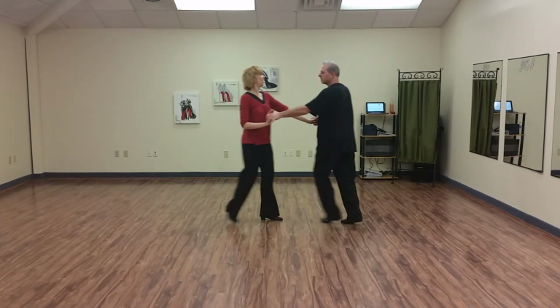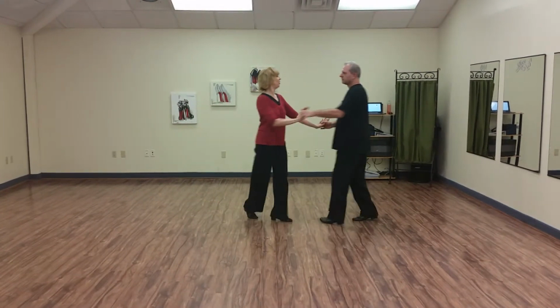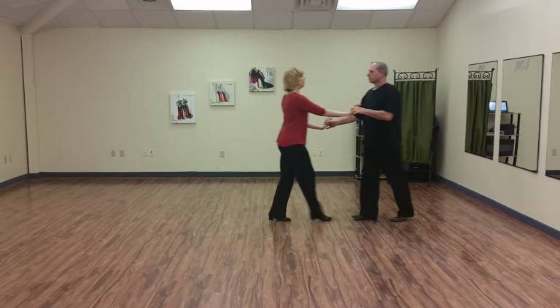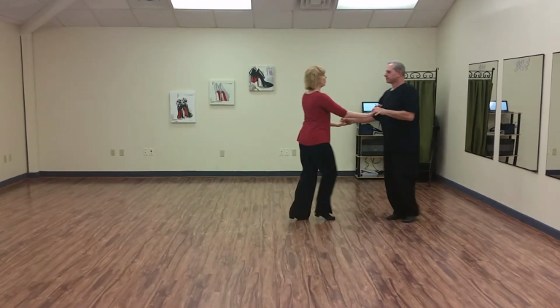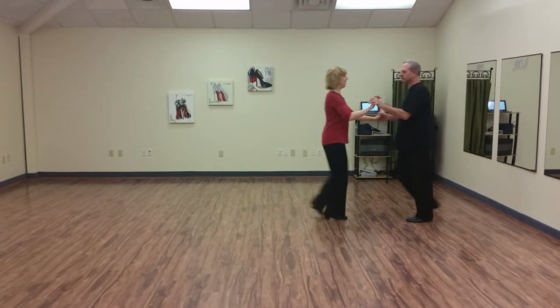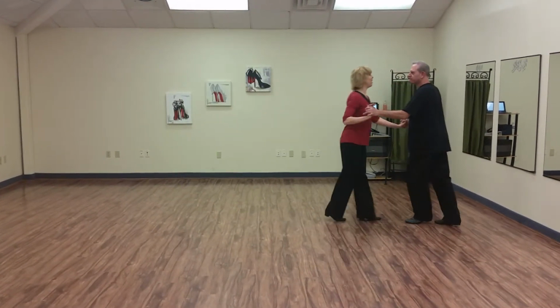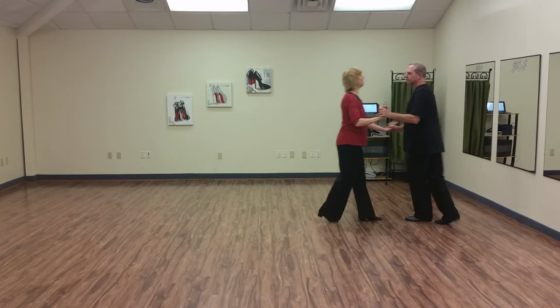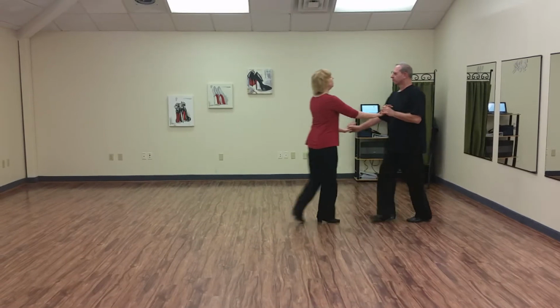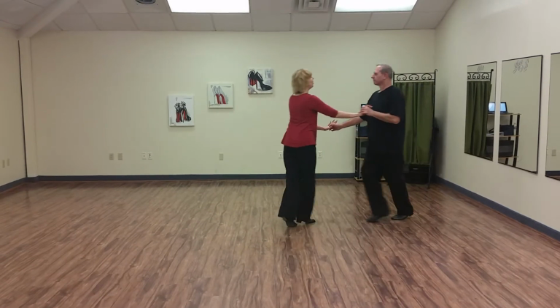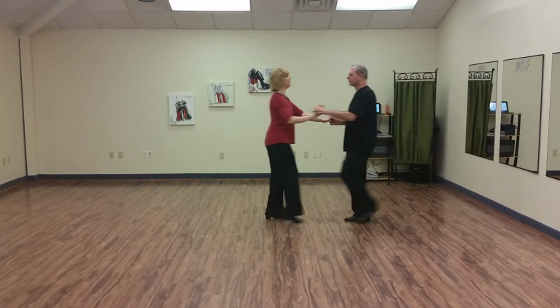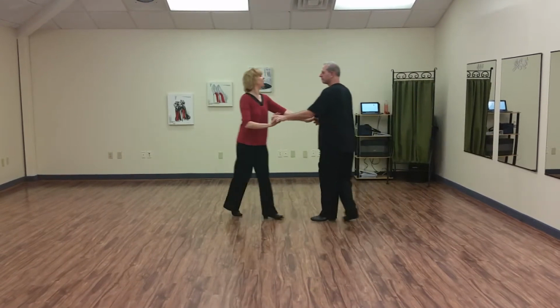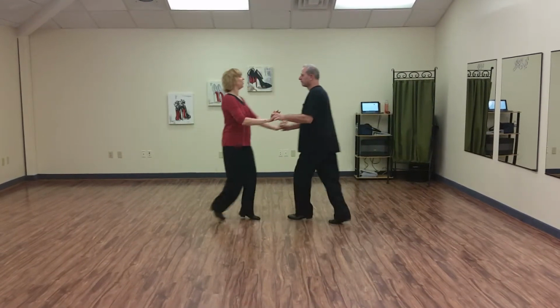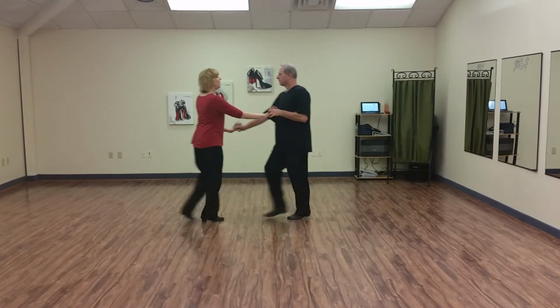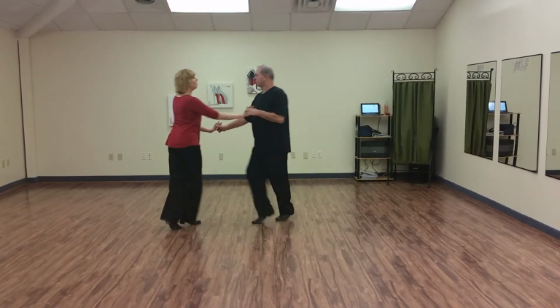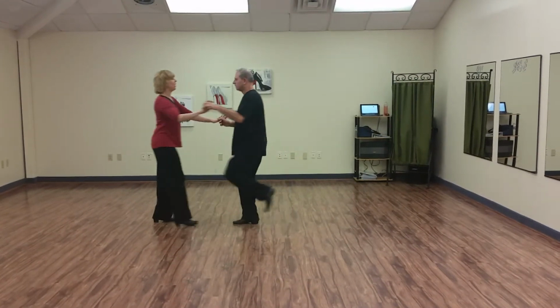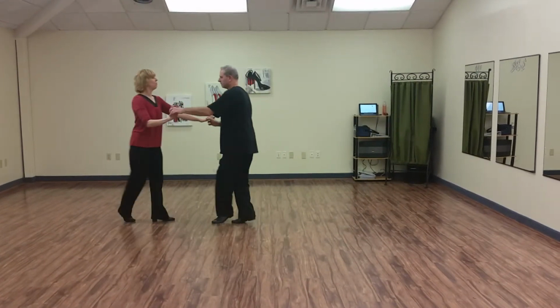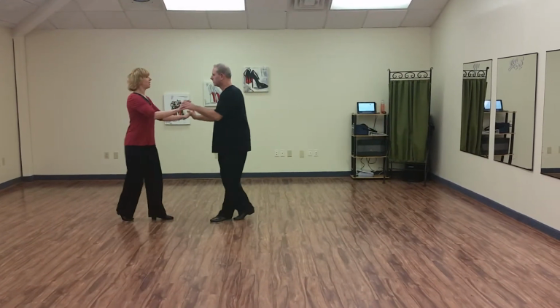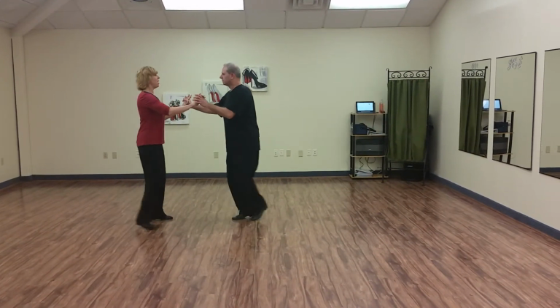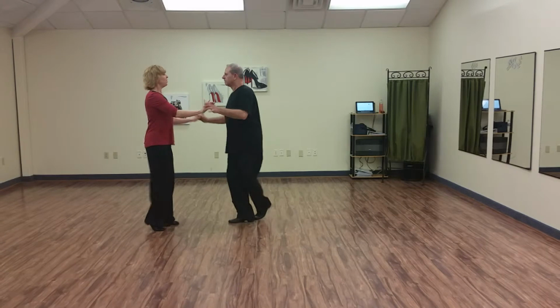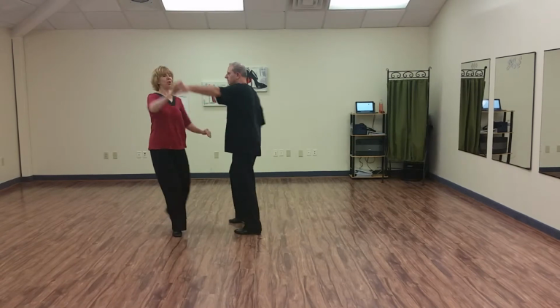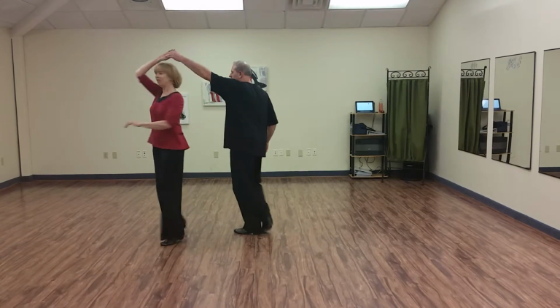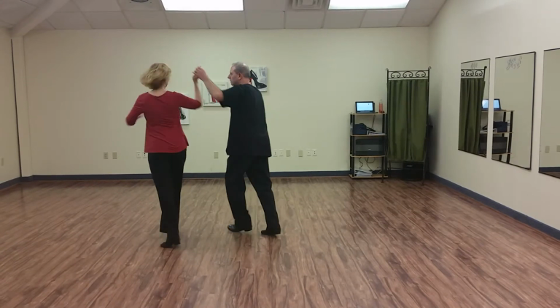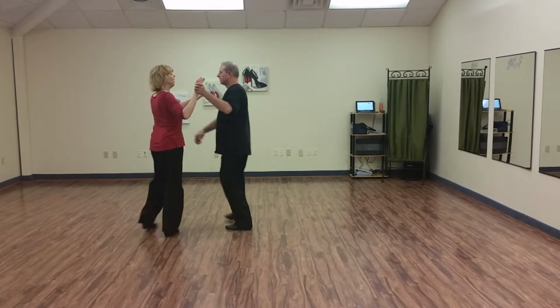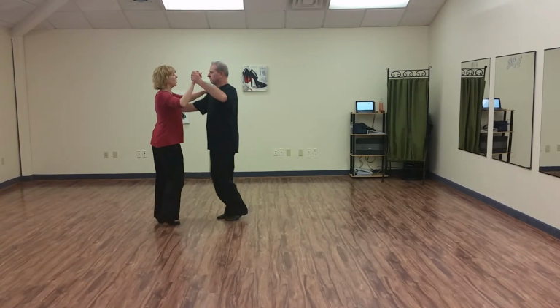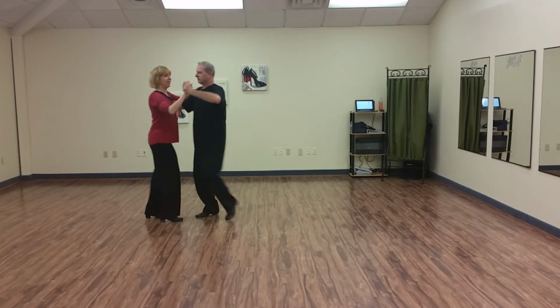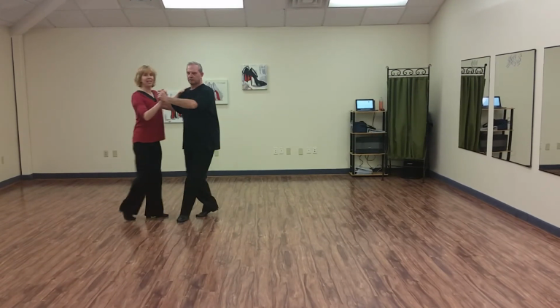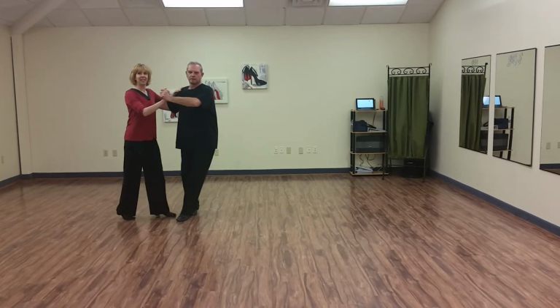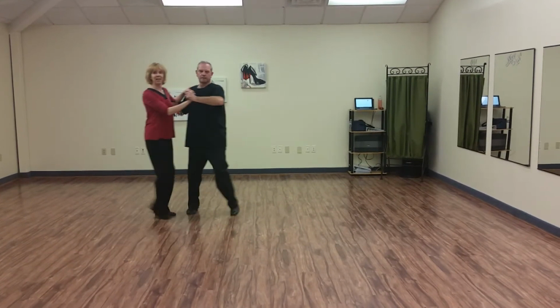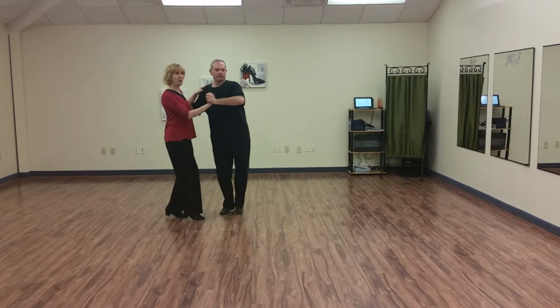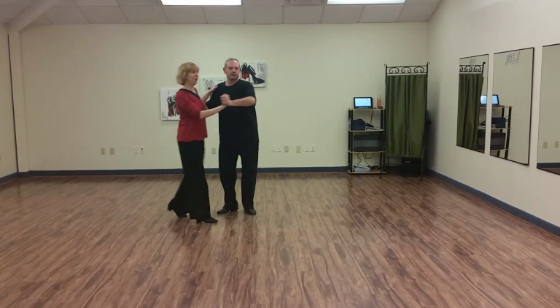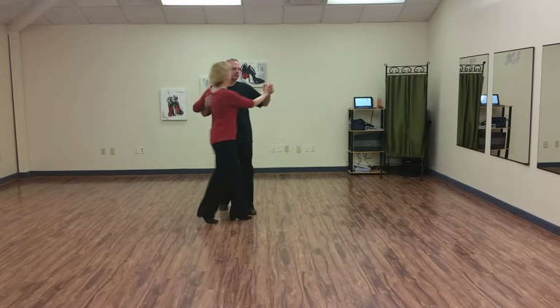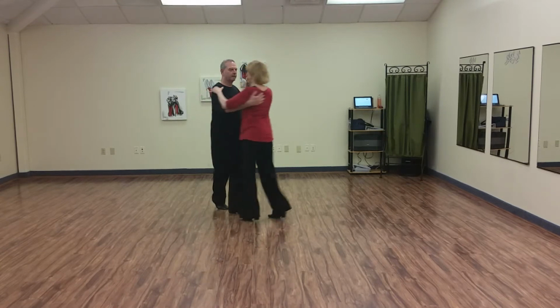Cha-cha one, cha-cha two, cha-cha three, rock step. Cha-cha one, cha-cha two, cha-cha three, rock step. Under, rock, turn — two, three. Cross body lead. And then cha-cha, over and over again.